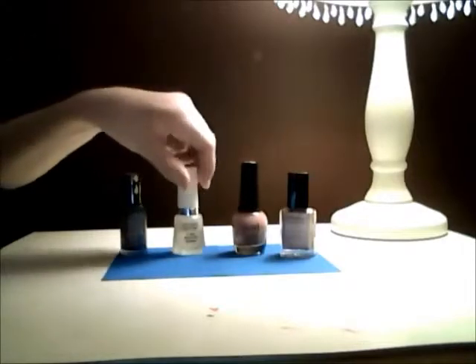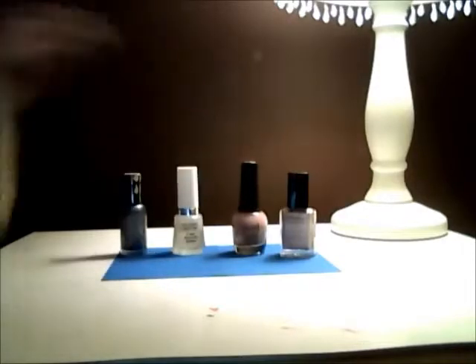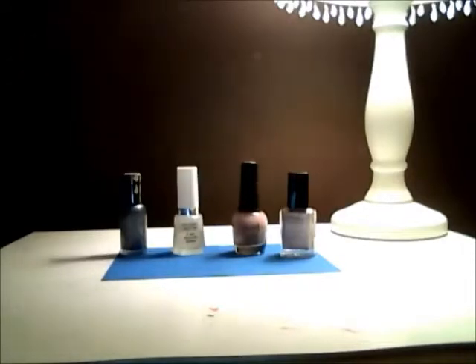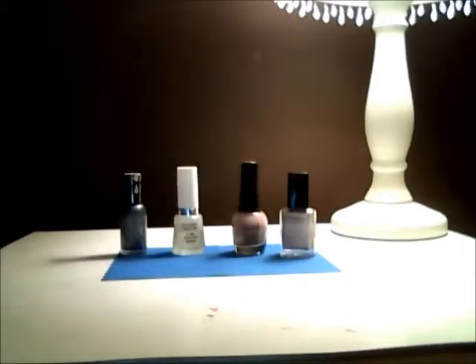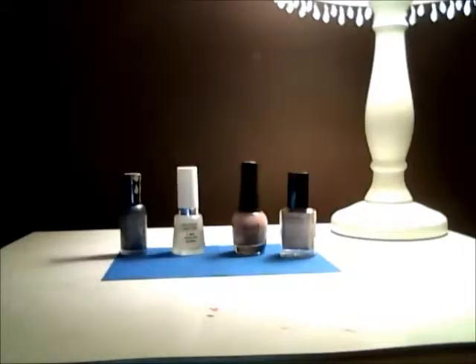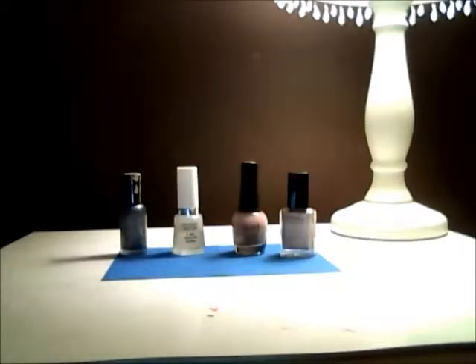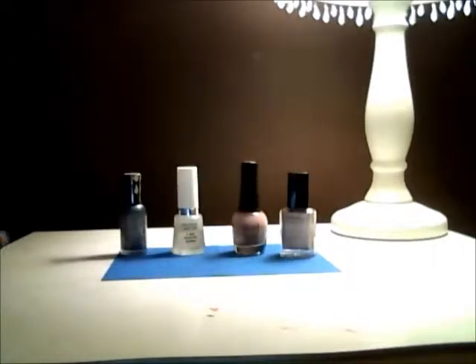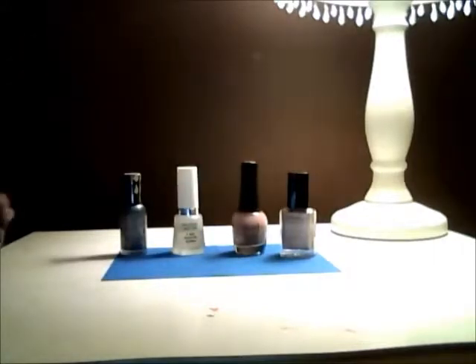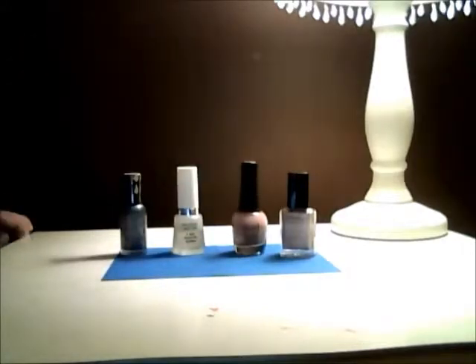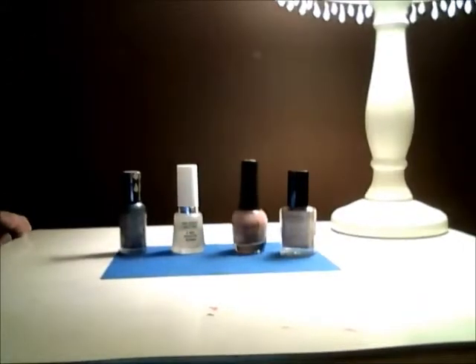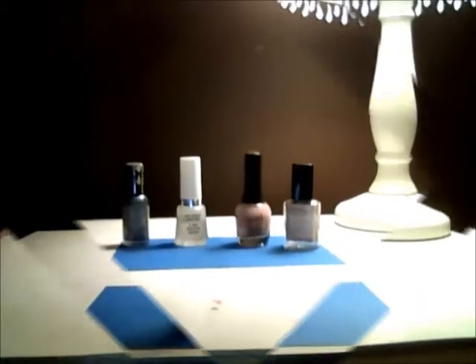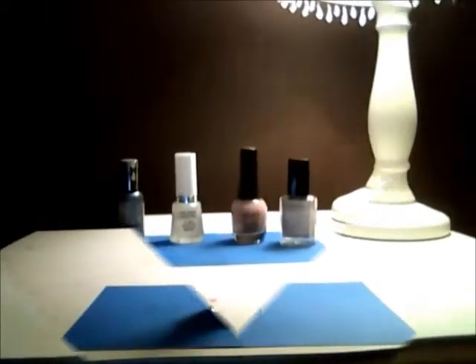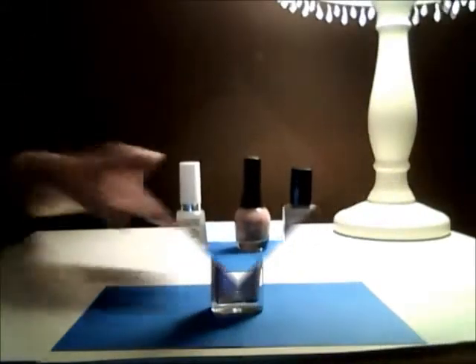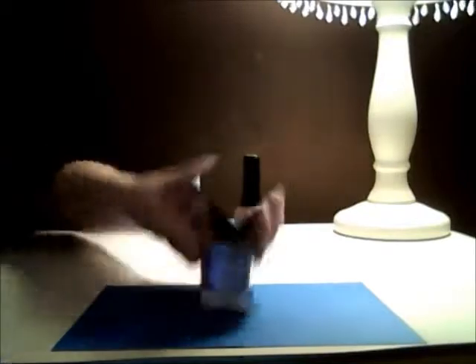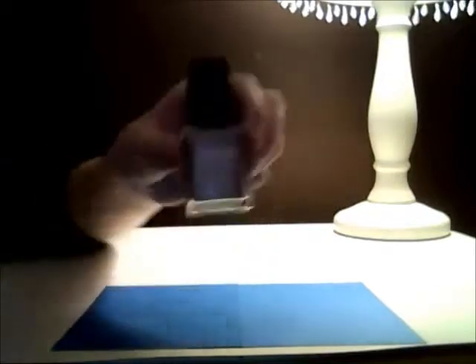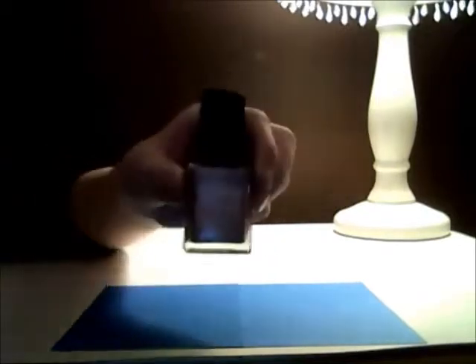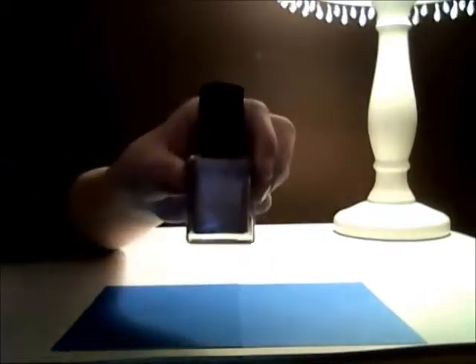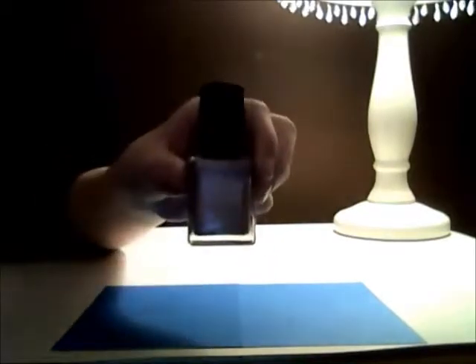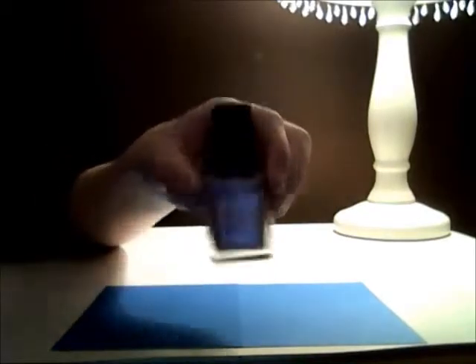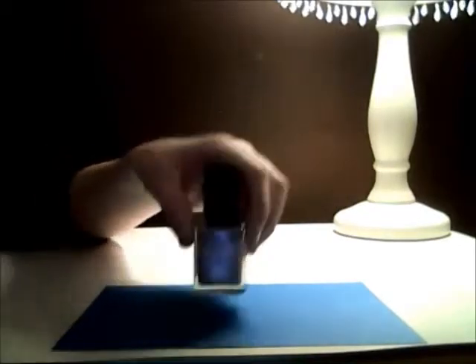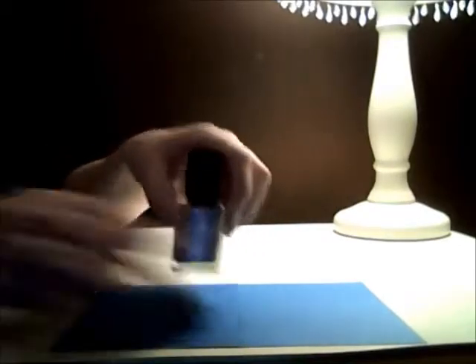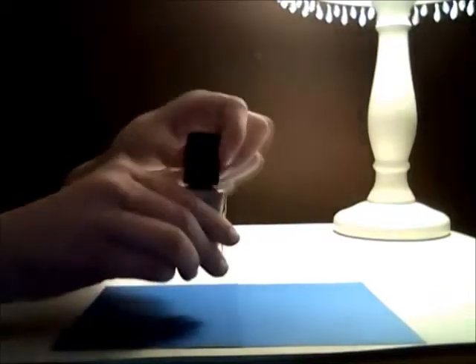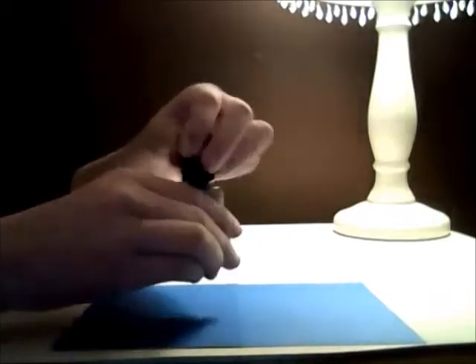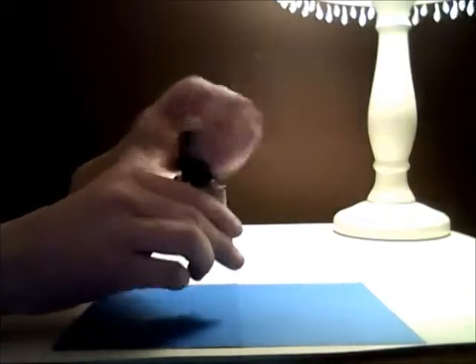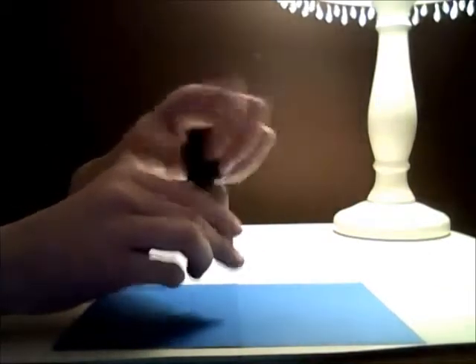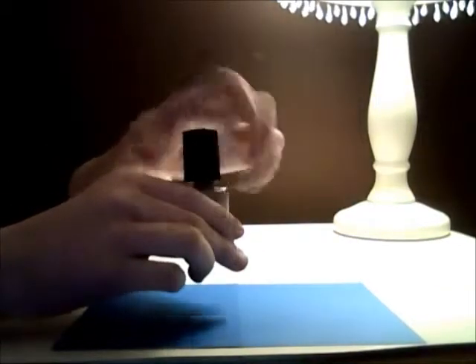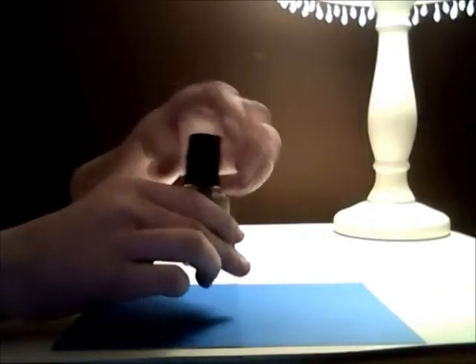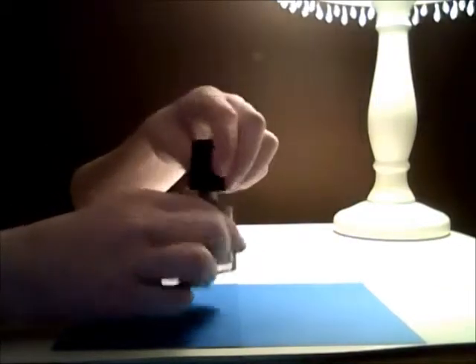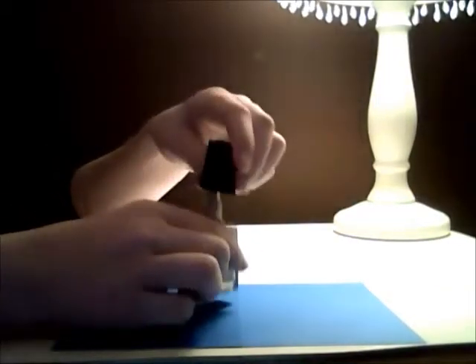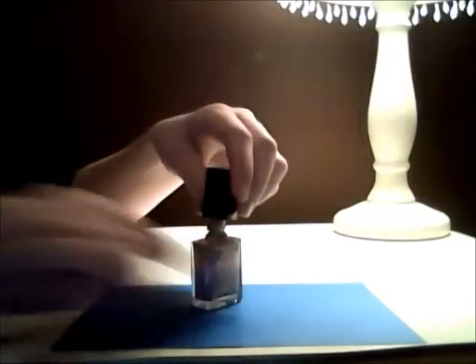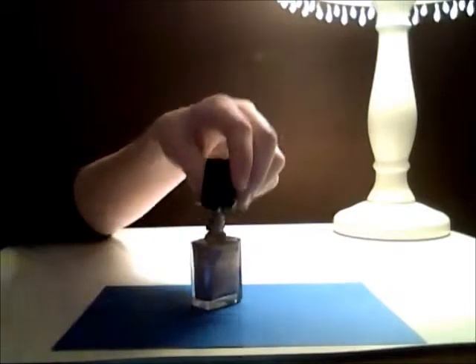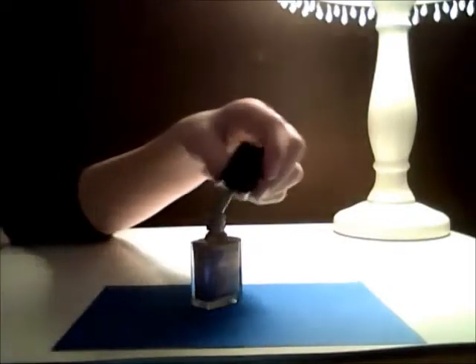So let's get started. First, I'm going to take my base coat and I'm just going to paint it onto each nail.